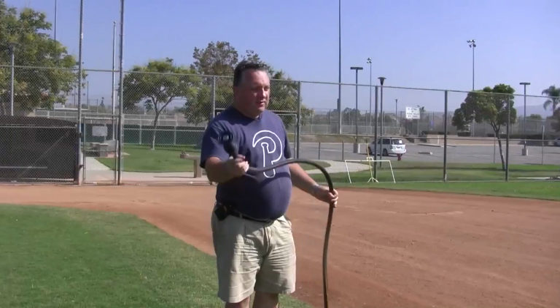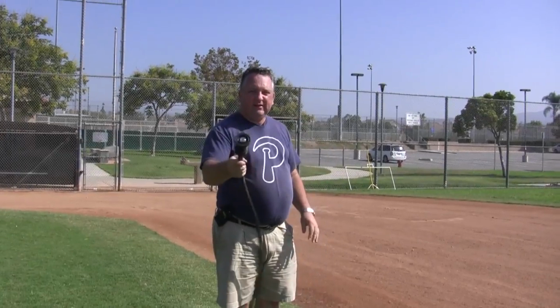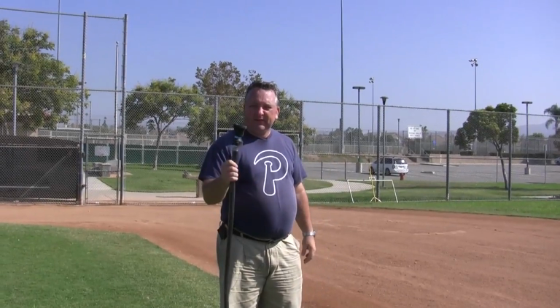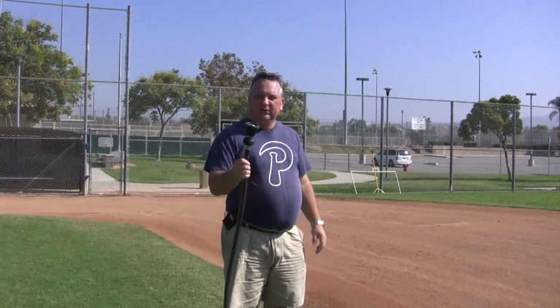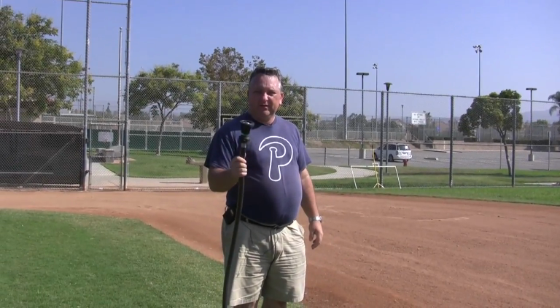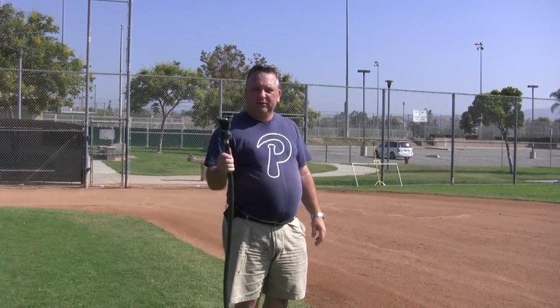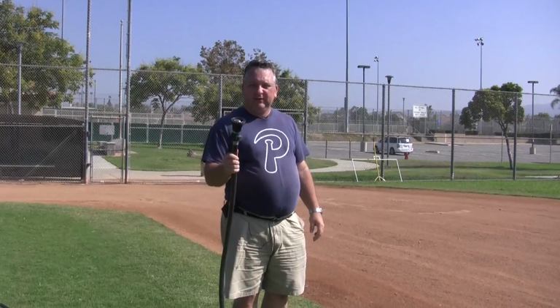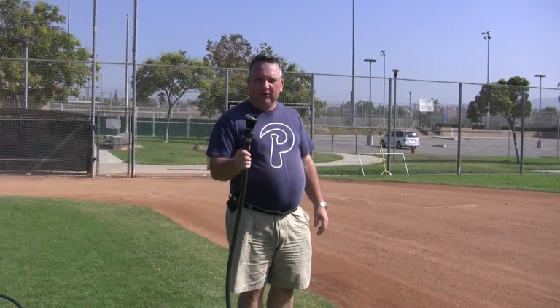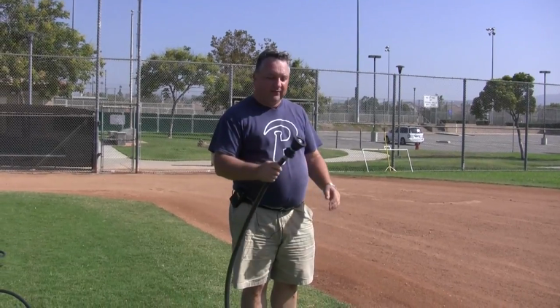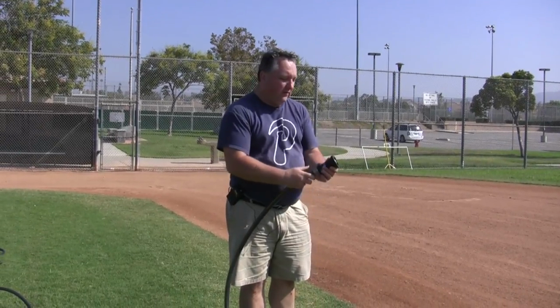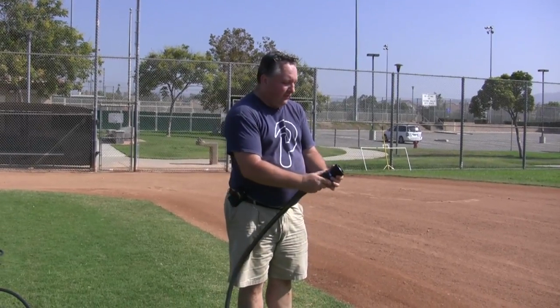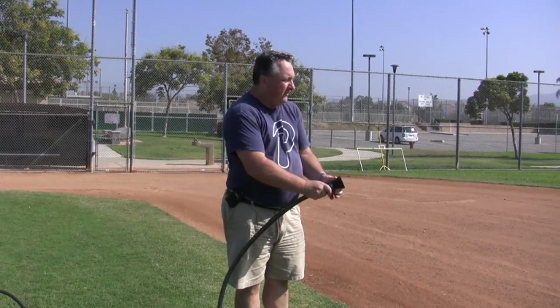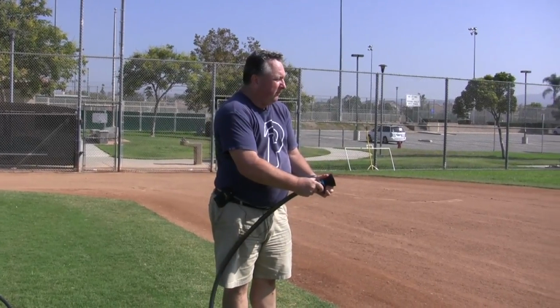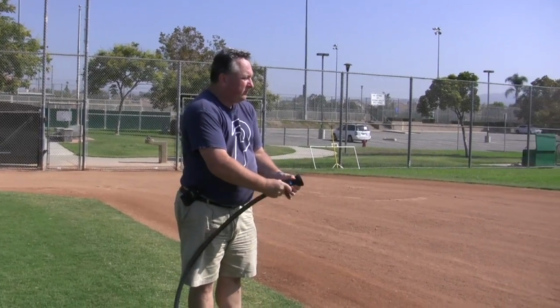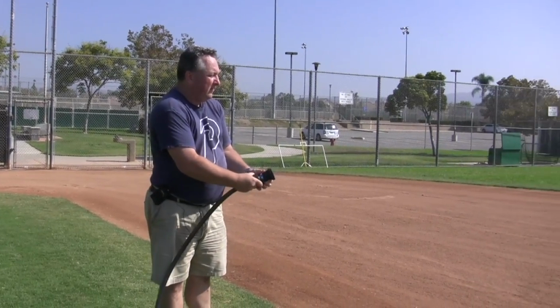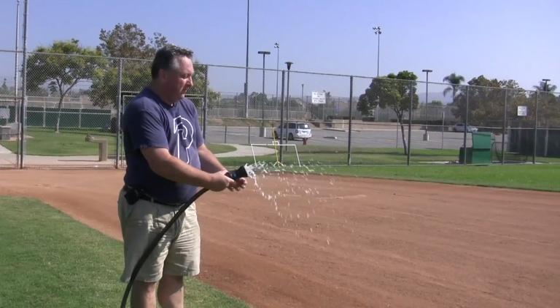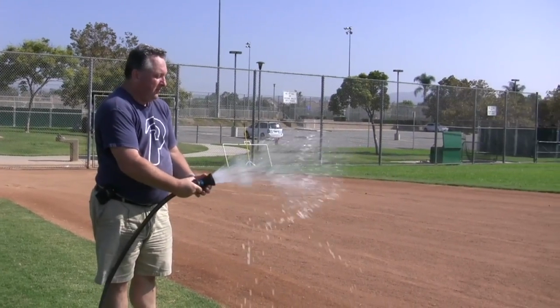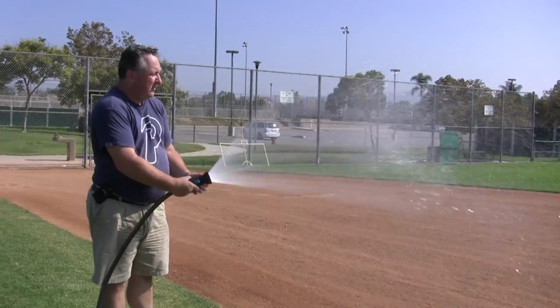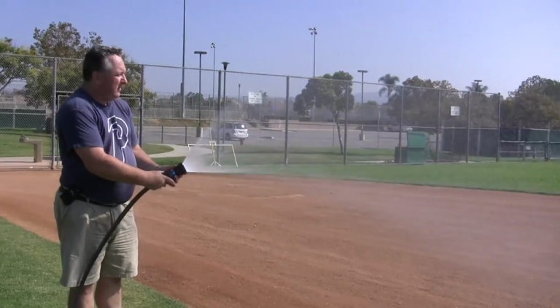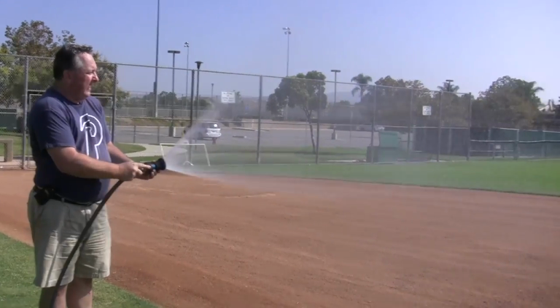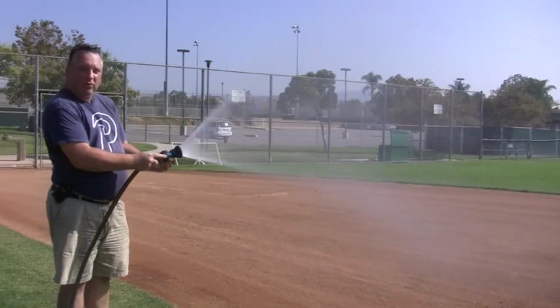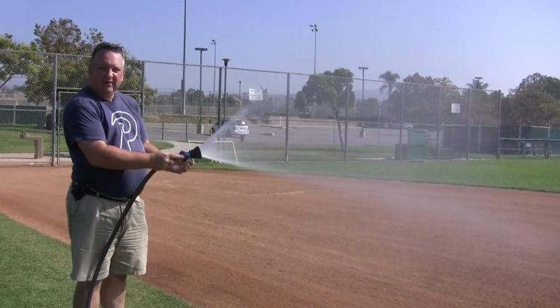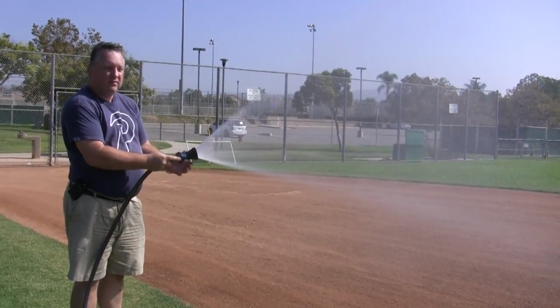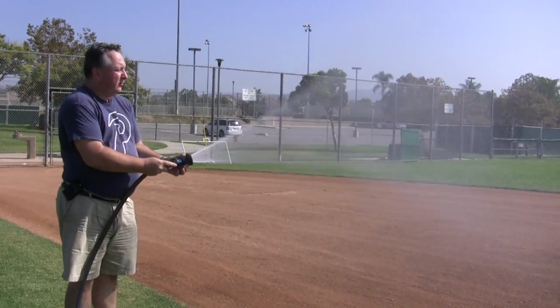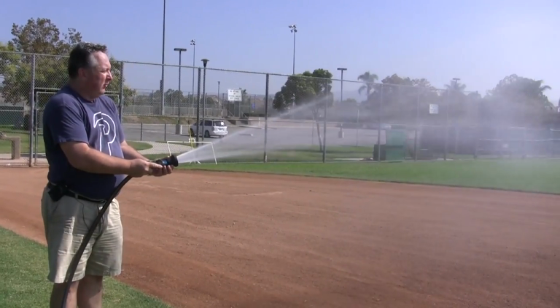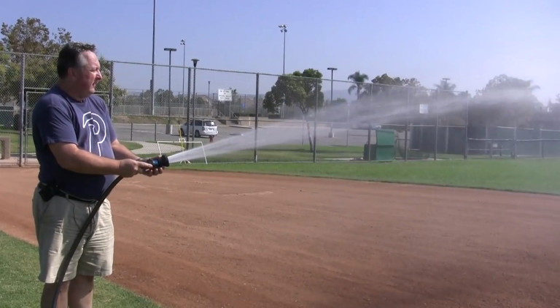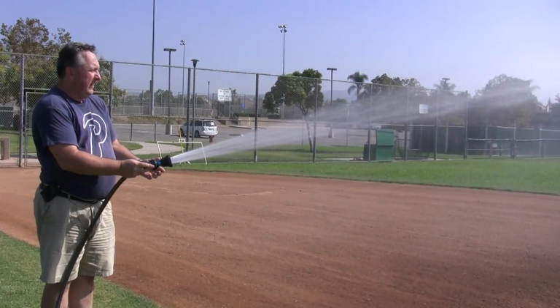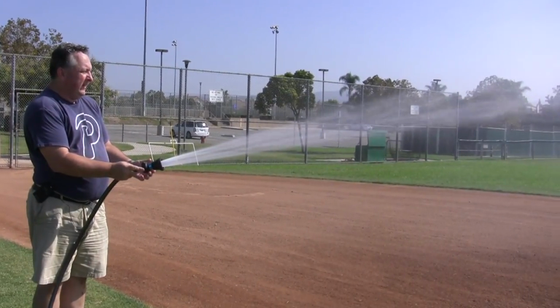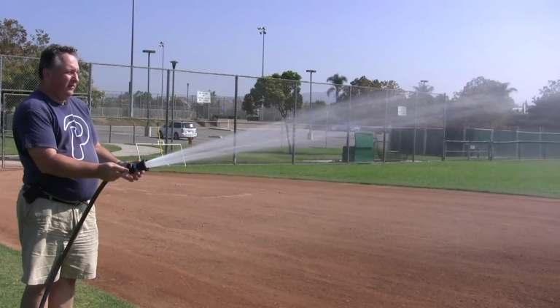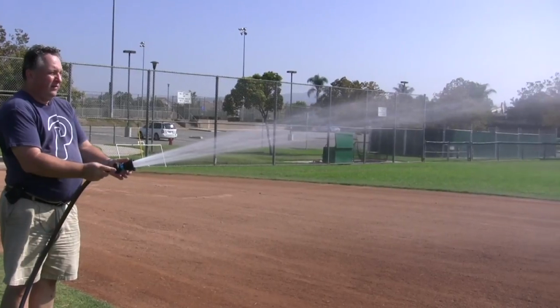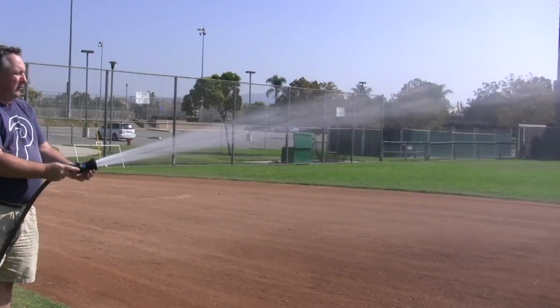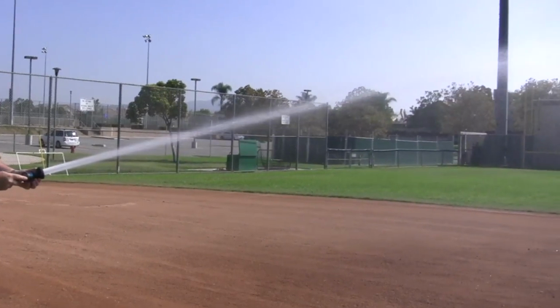The nice thing about these nozzles is they give you different water patterns. Twist it one way for a big wide spray, then twist it more and you get more of a straight stream.